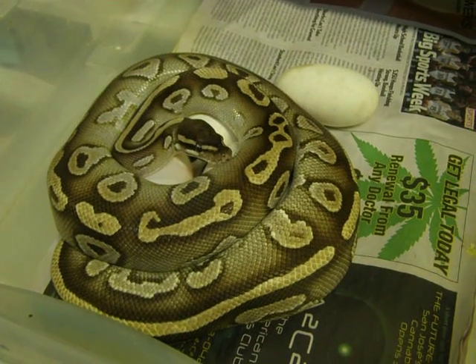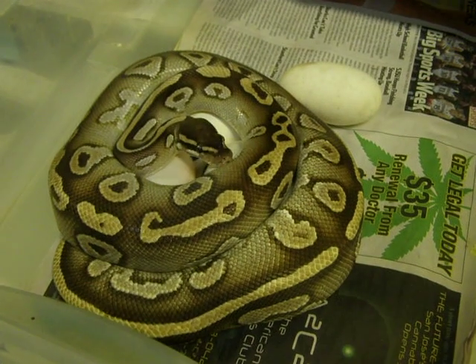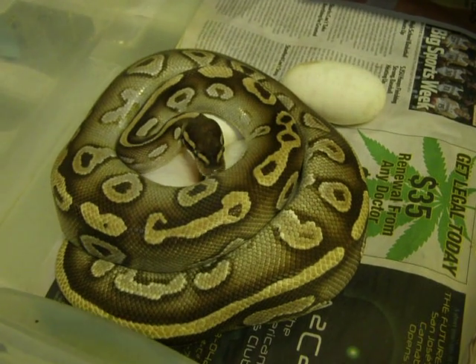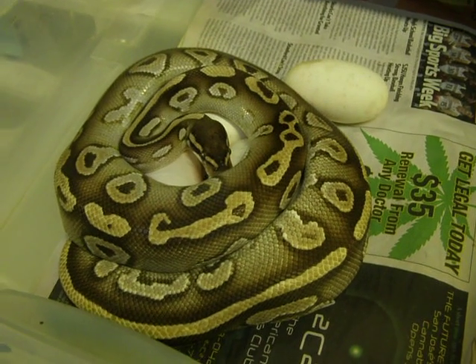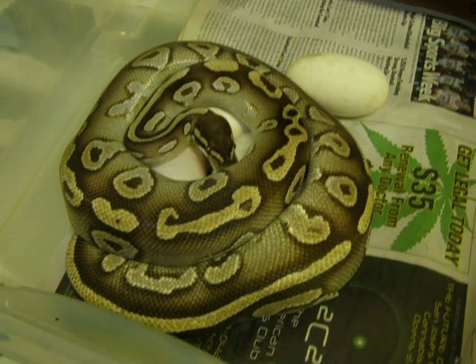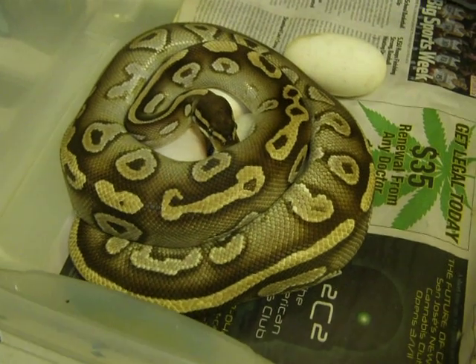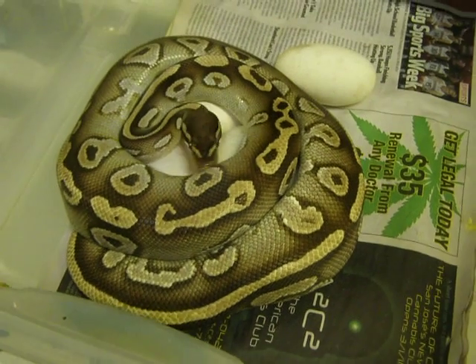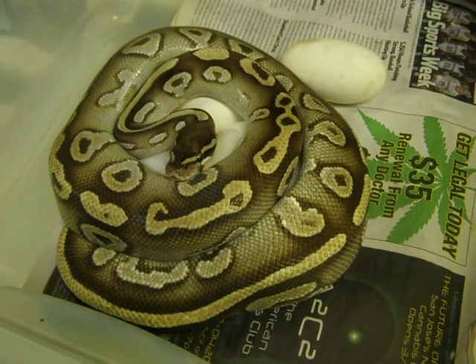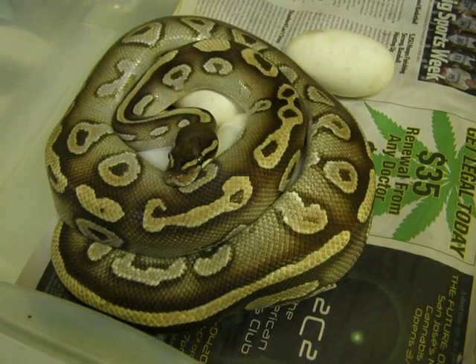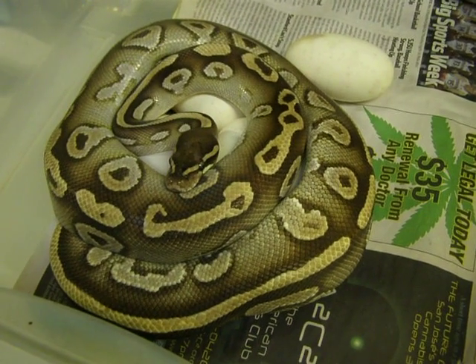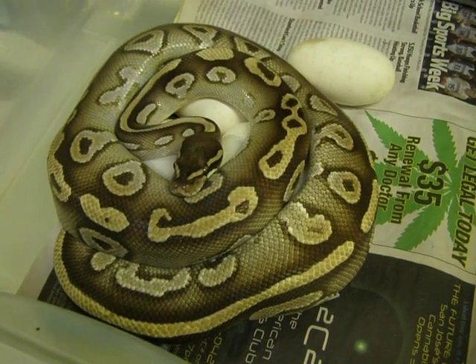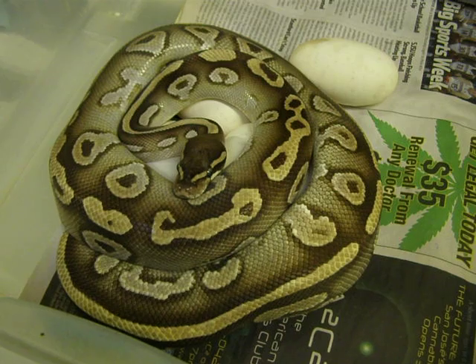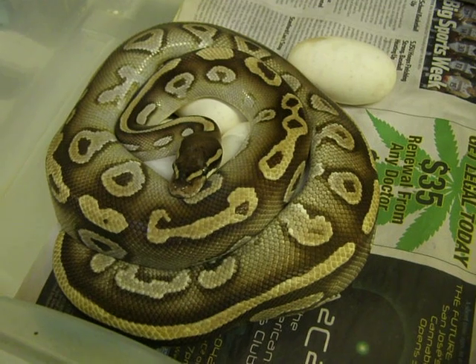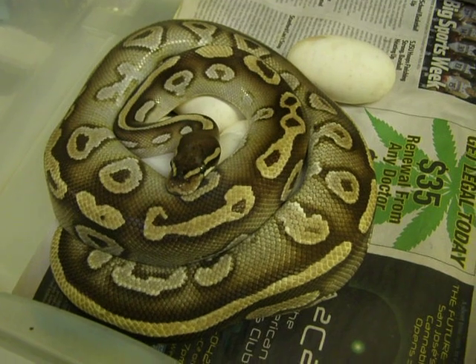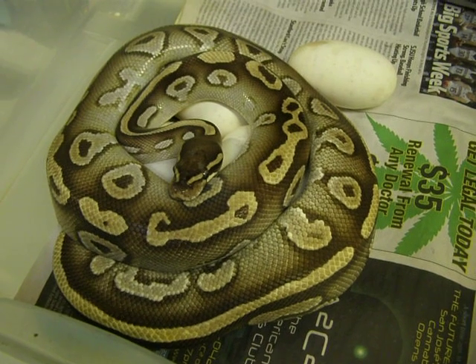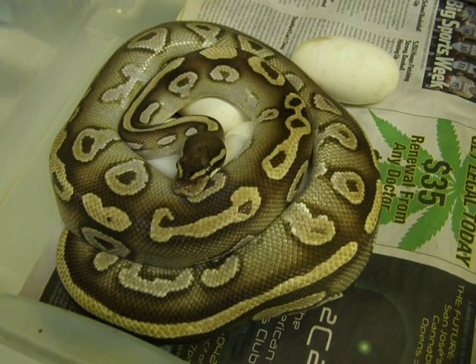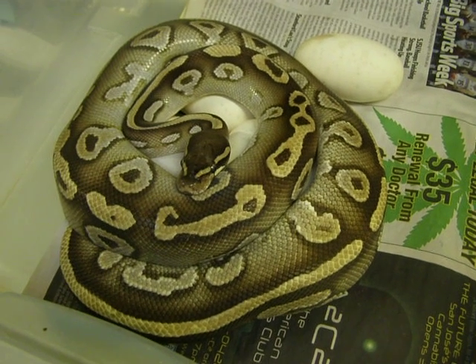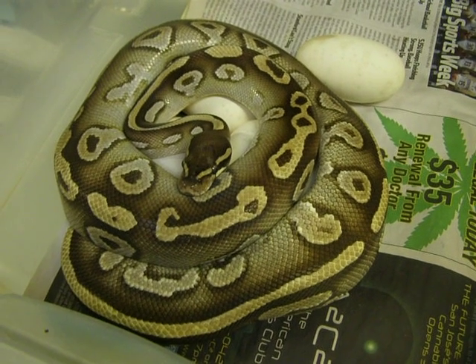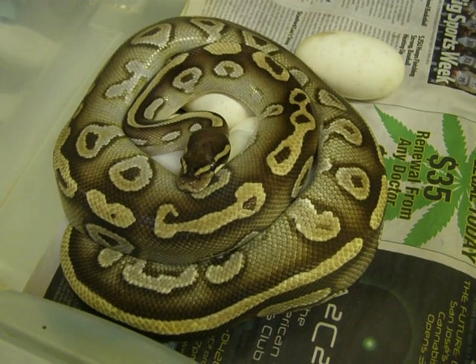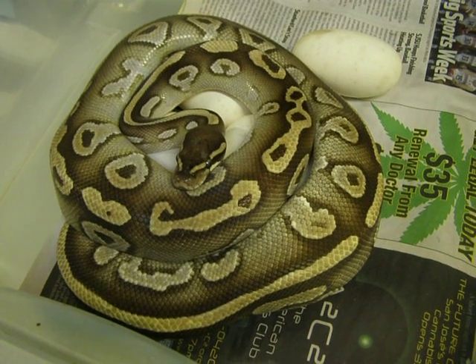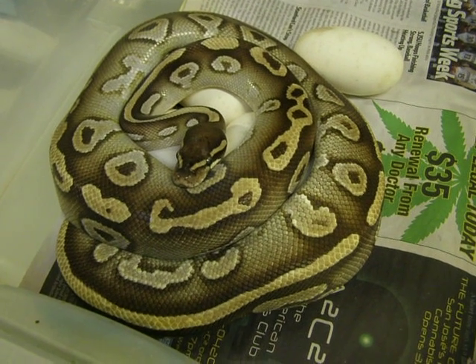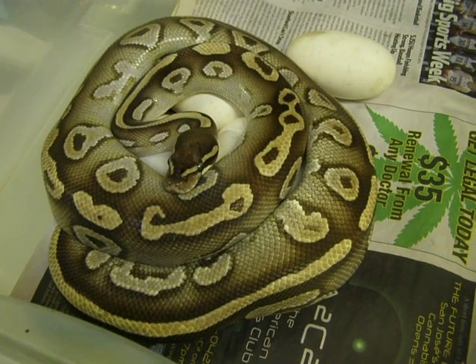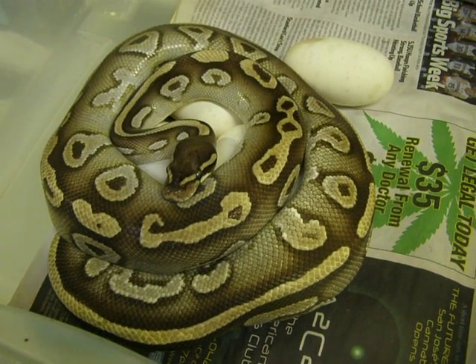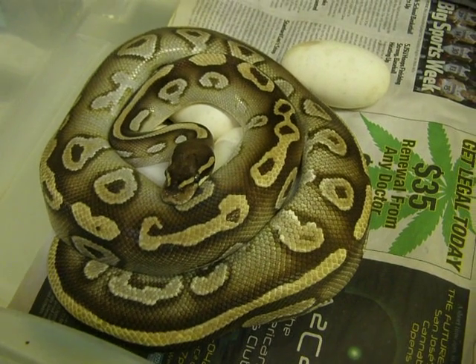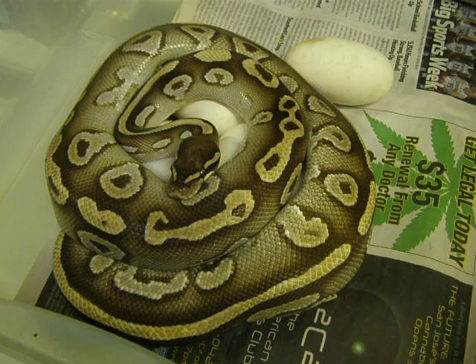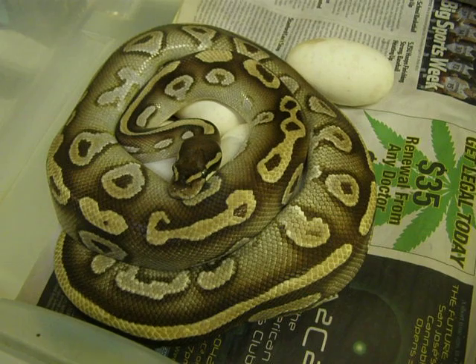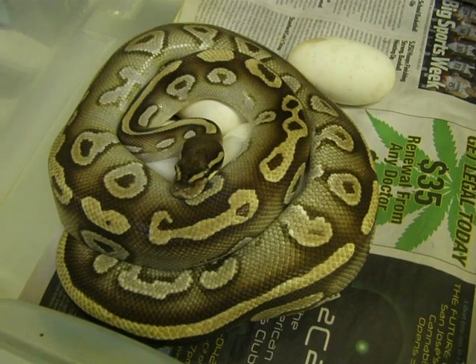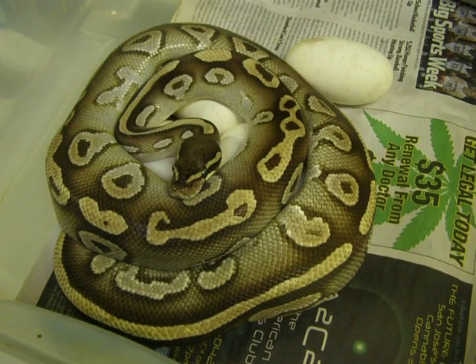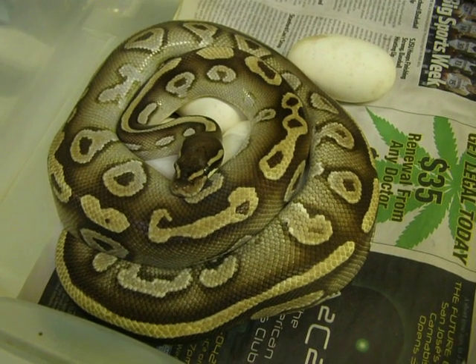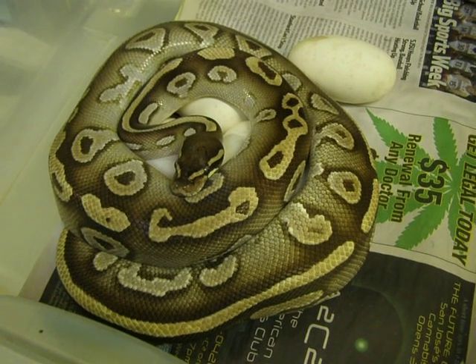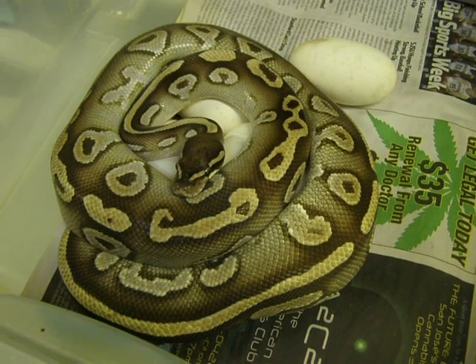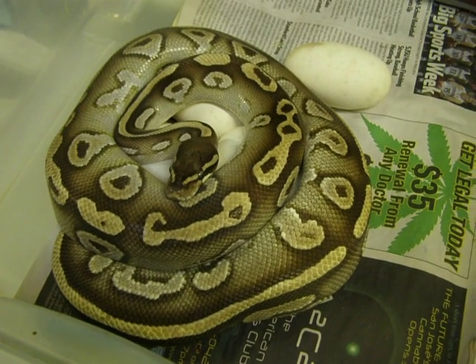Hi everyone, this is Brian Gundy from For Goodness Snakes and it's March 28th and we have our first clutch of the year. This is a Mojave that was bred to my bumblebee.